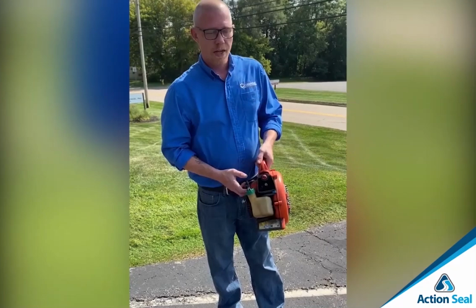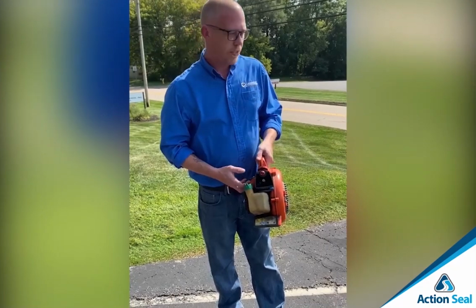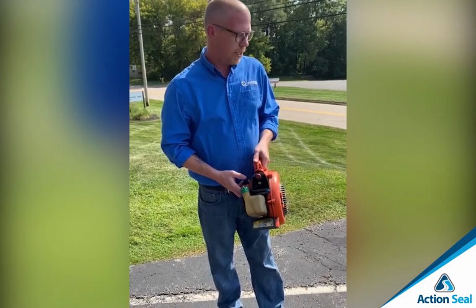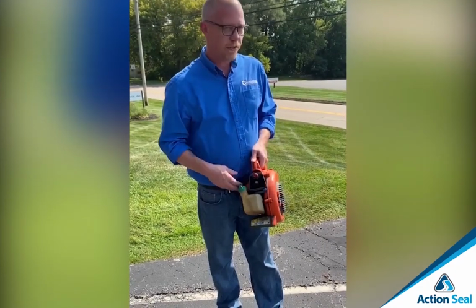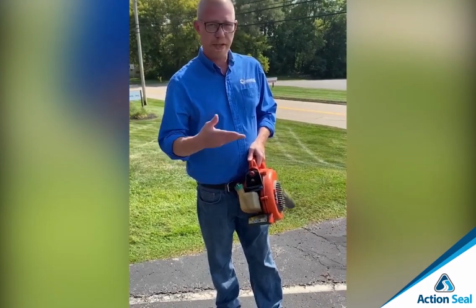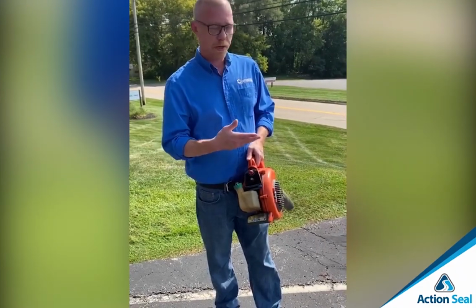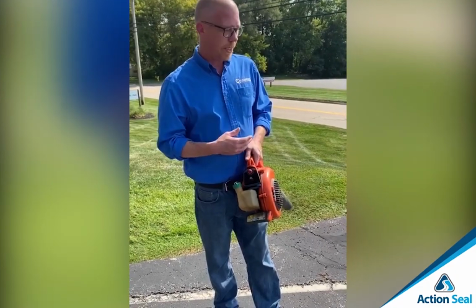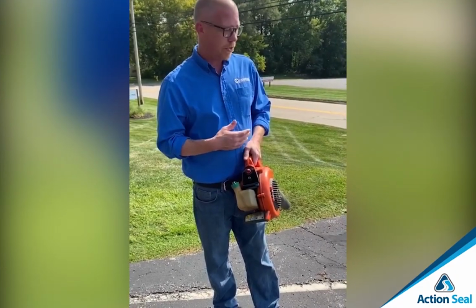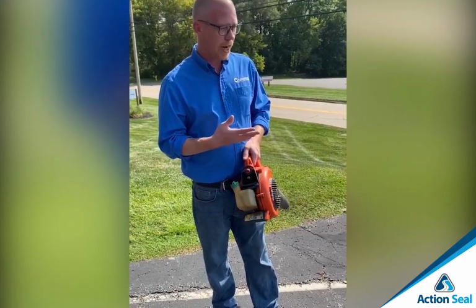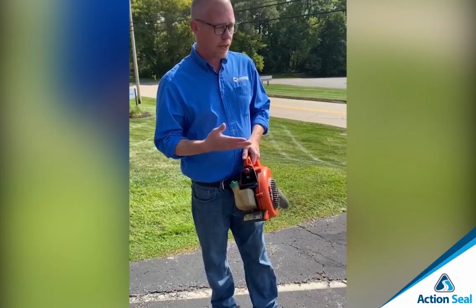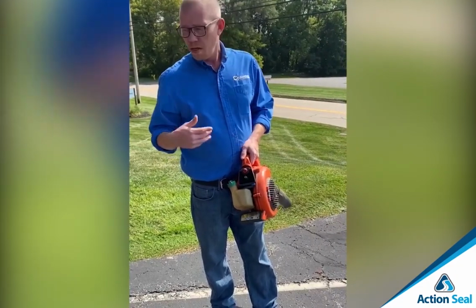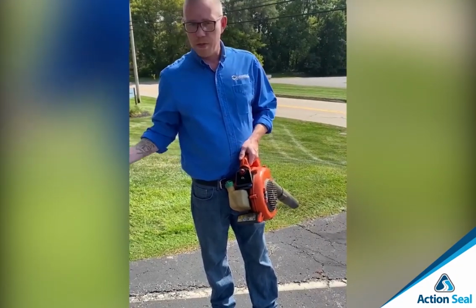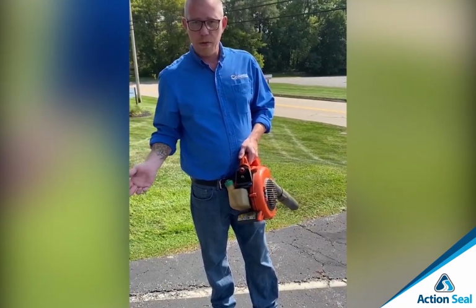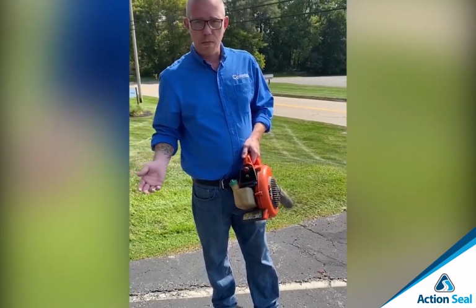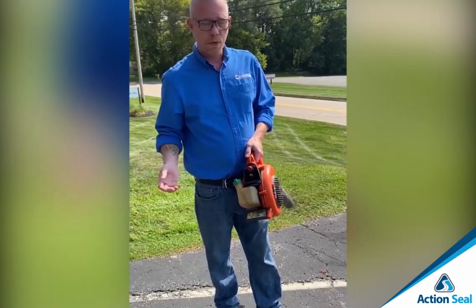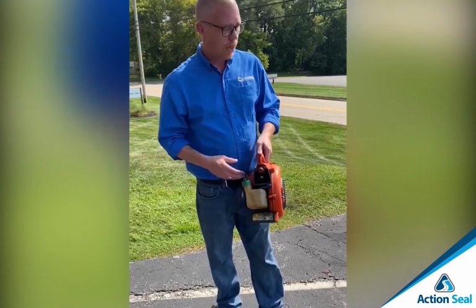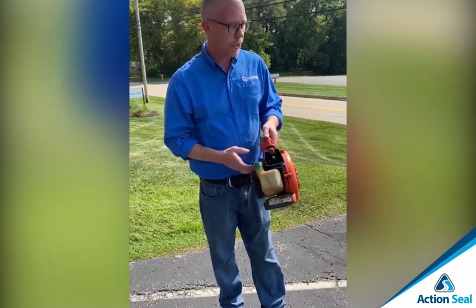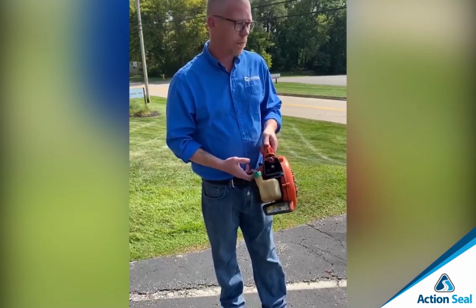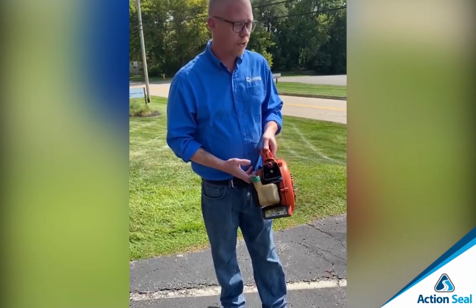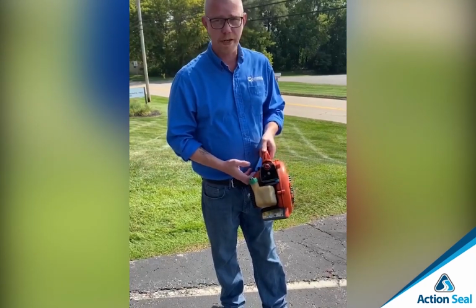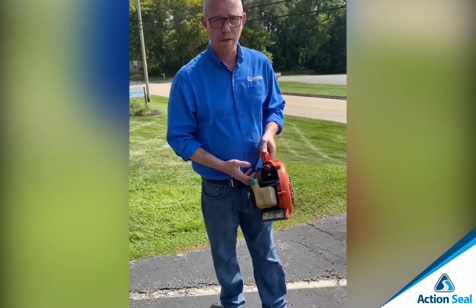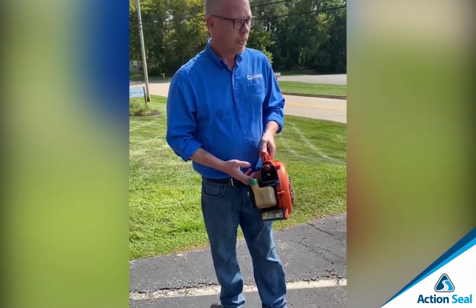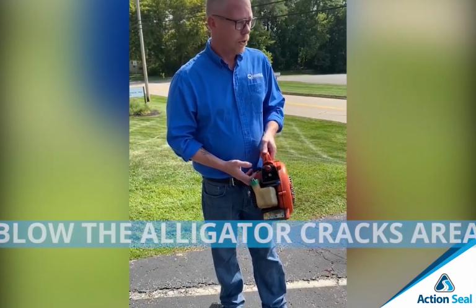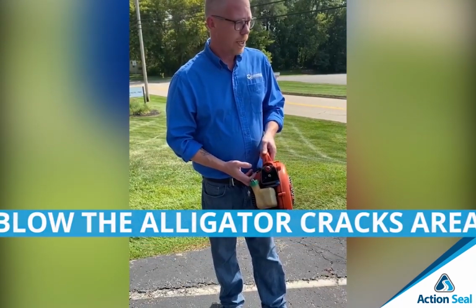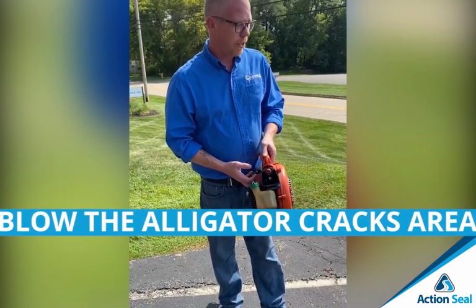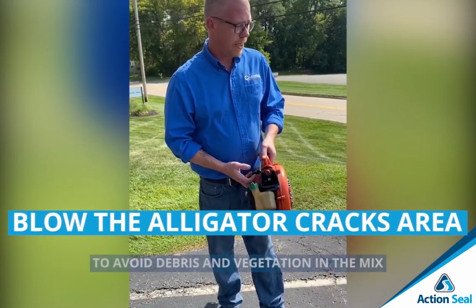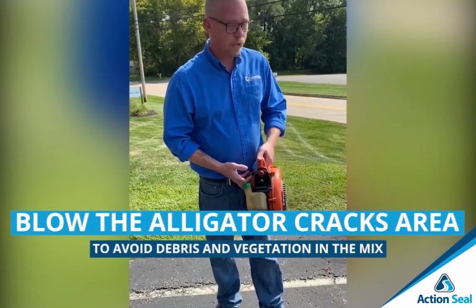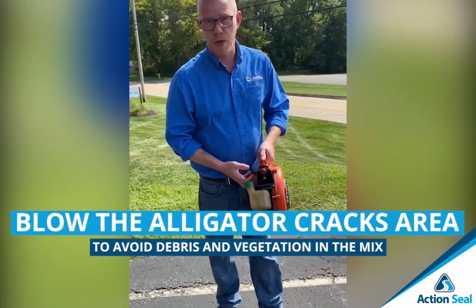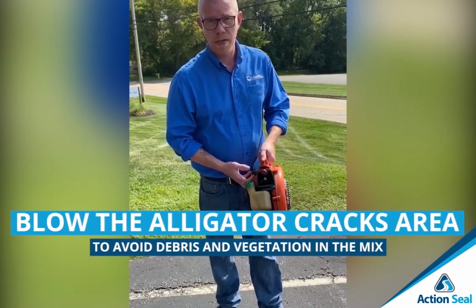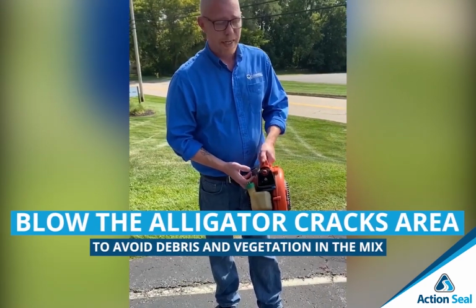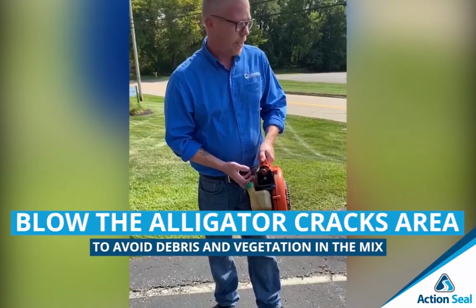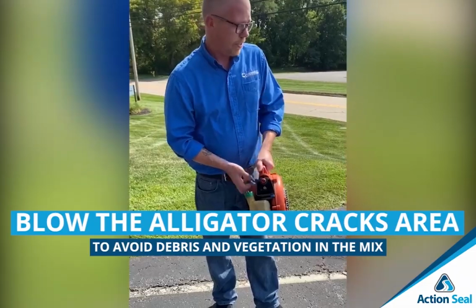So the next process, after we've cleaned all the cracks out with our steel wire broom, you're going to want to blow this area off so that you don't get any loose stone in the mix.